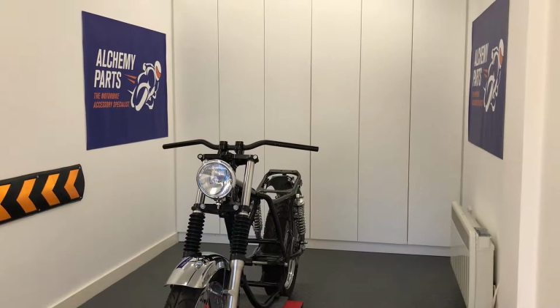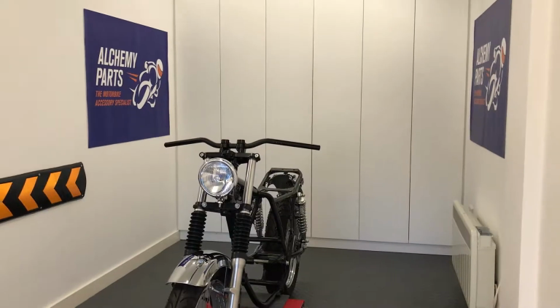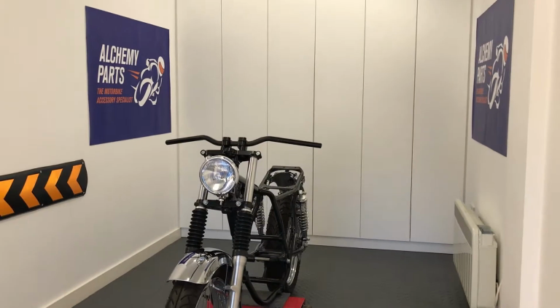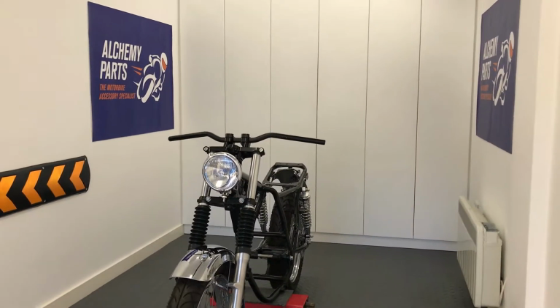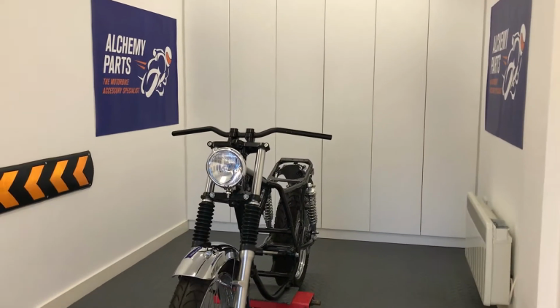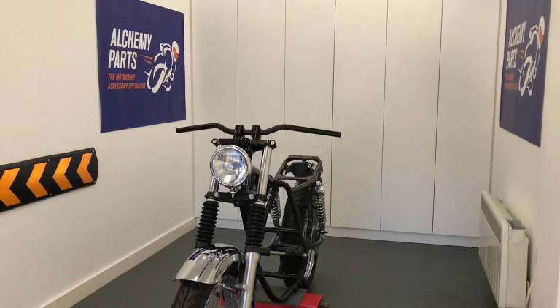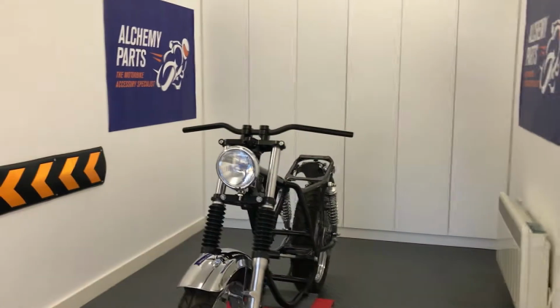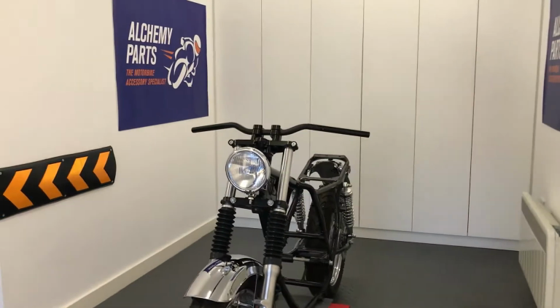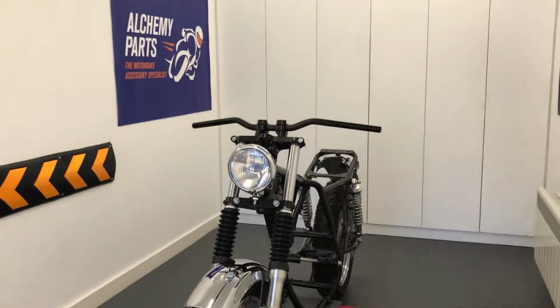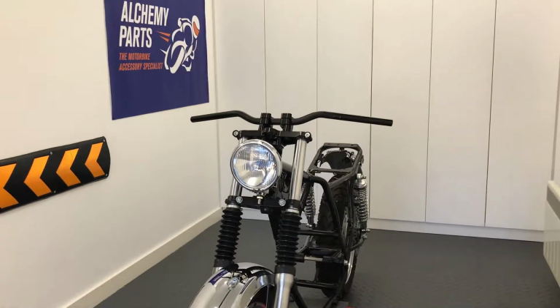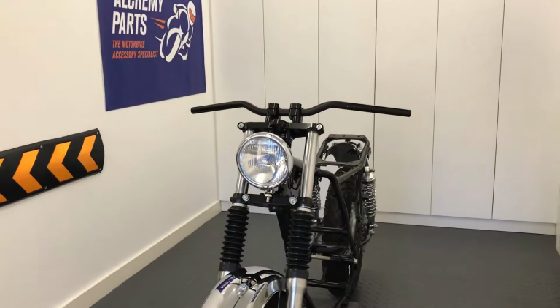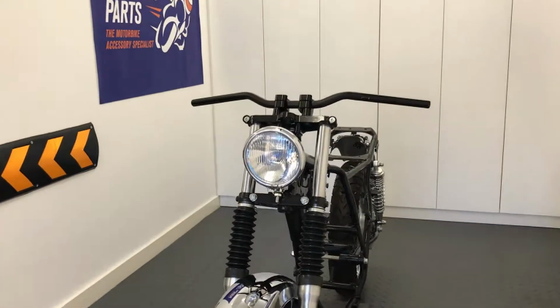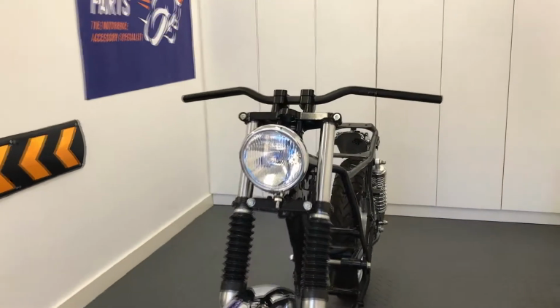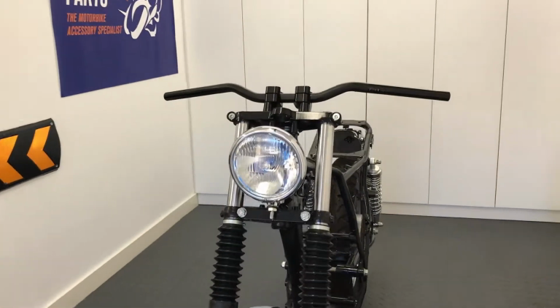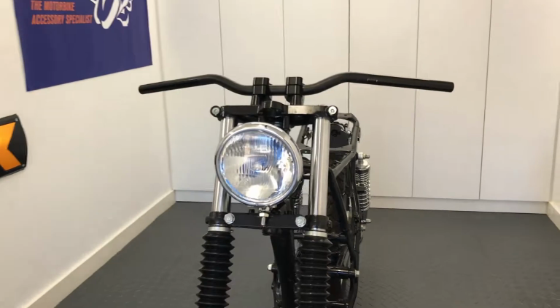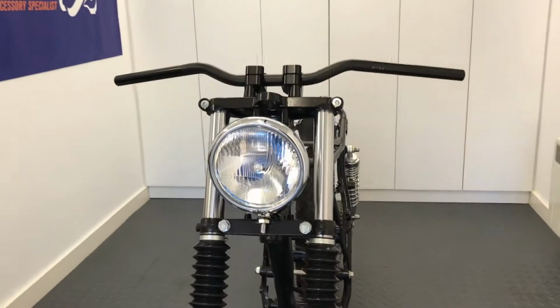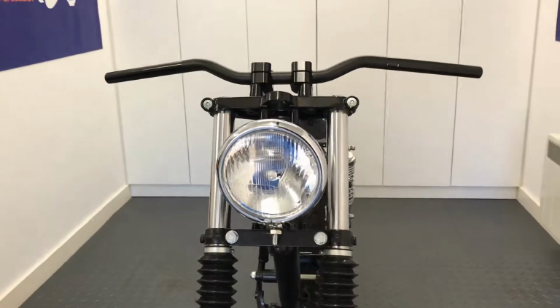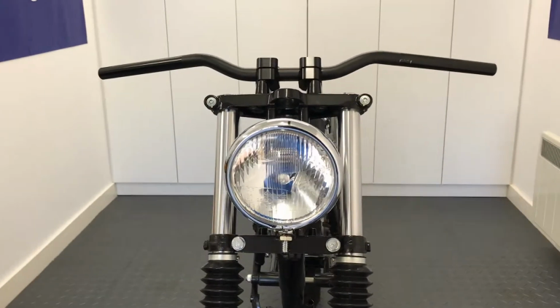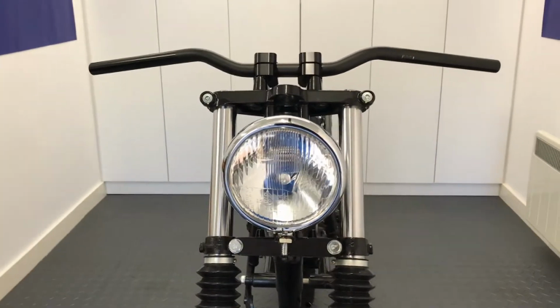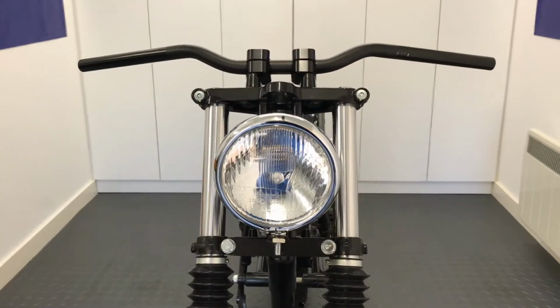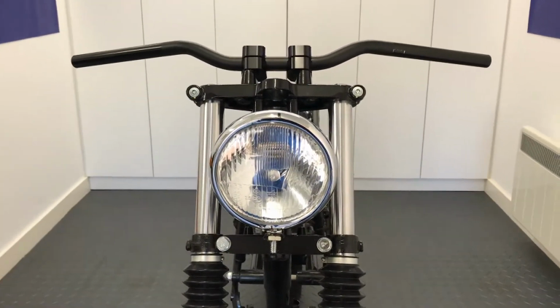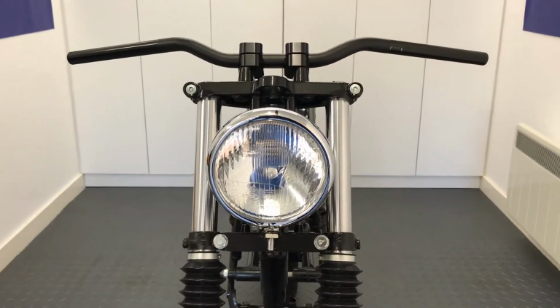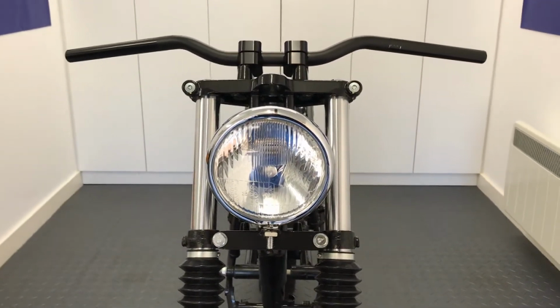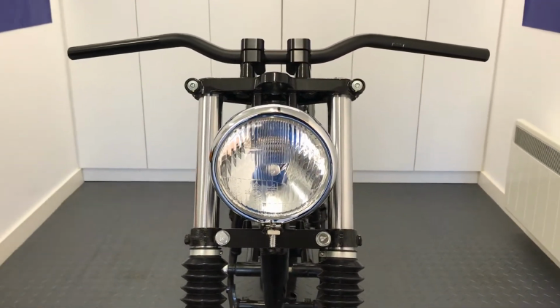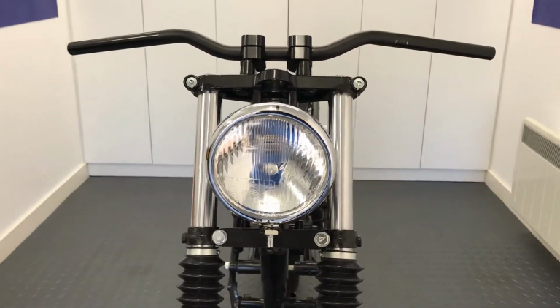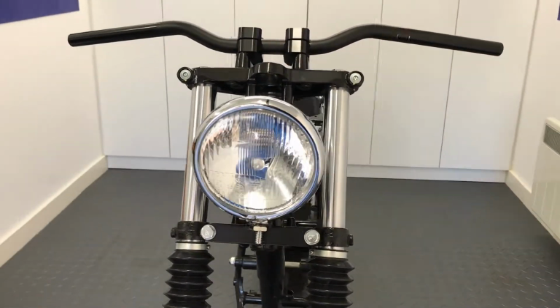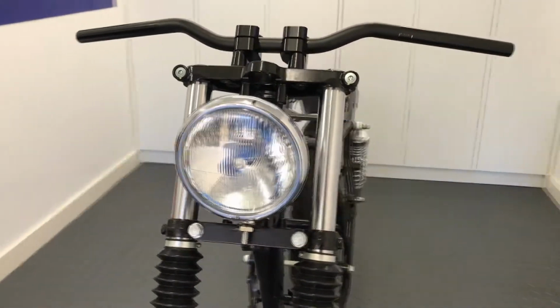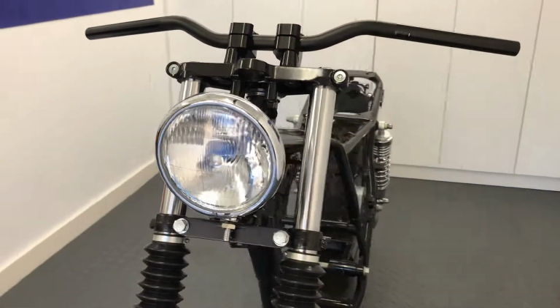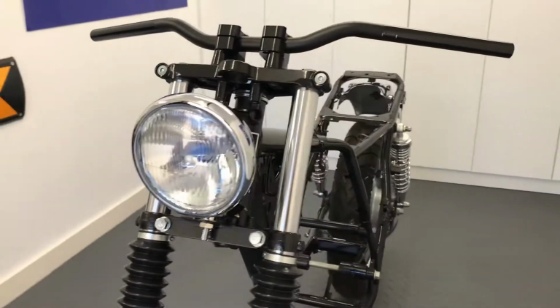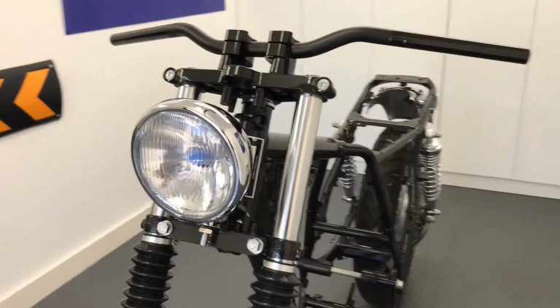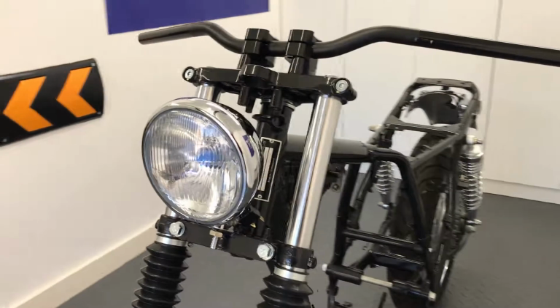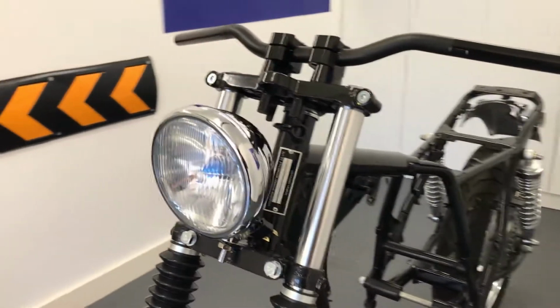Welcome to Alkari Parts, the motorbike accessory specialist. If you're going for a minimalist front end look without paying a fortune to make it happen, our bottom mount headlights are designed with this in mind.